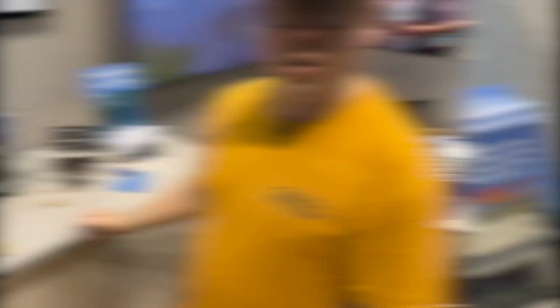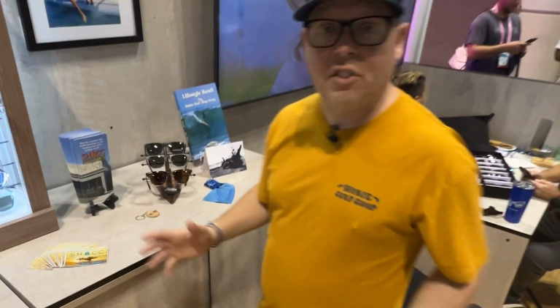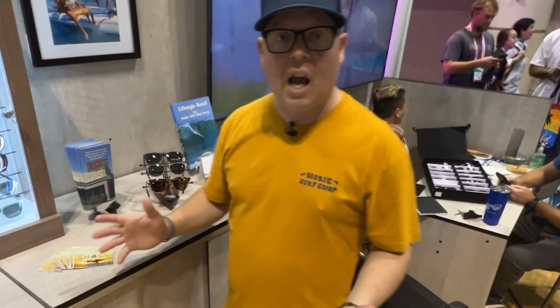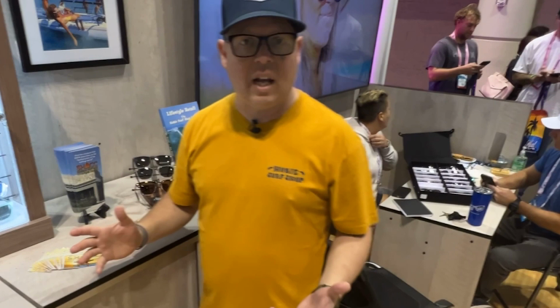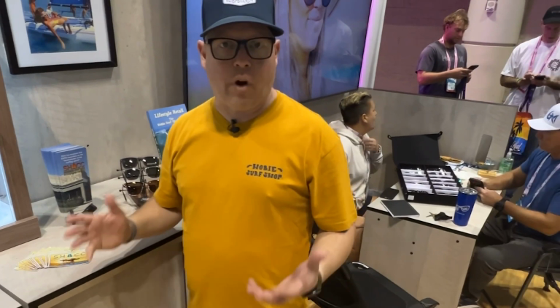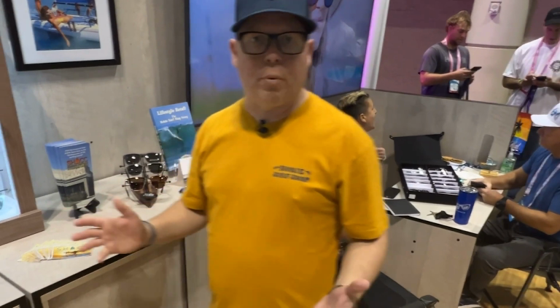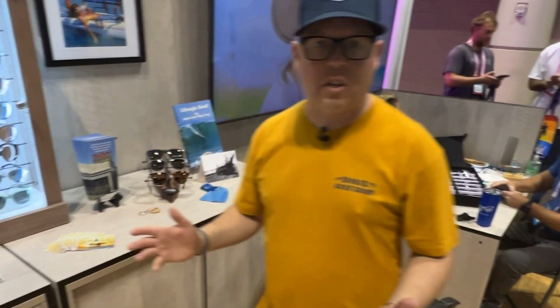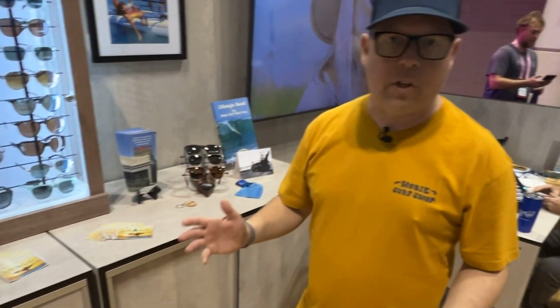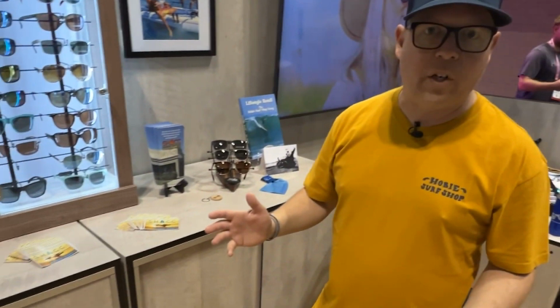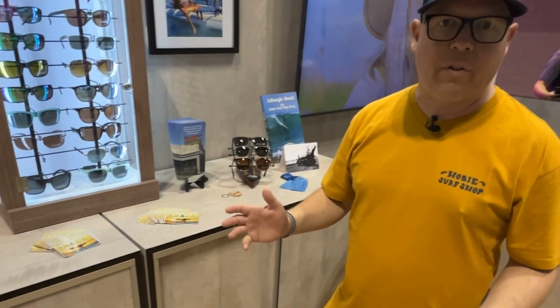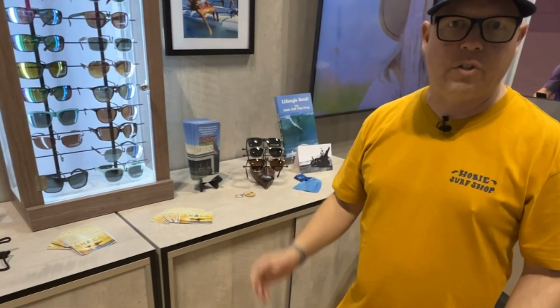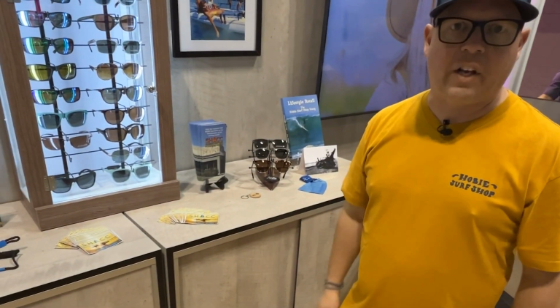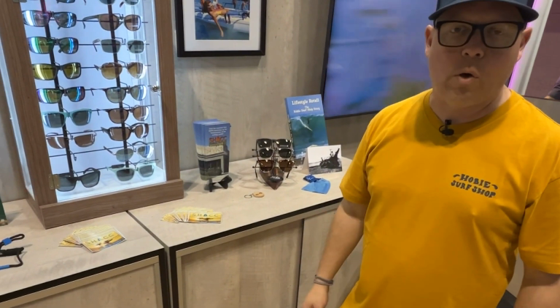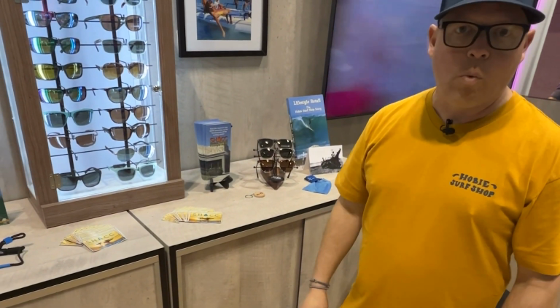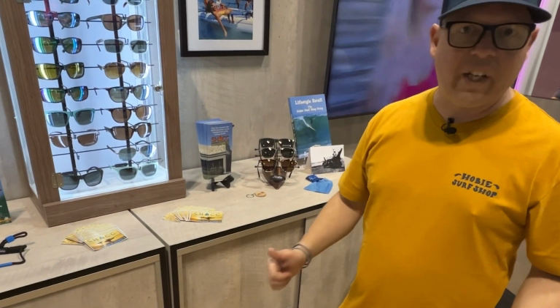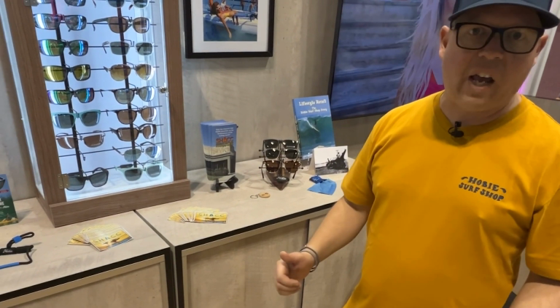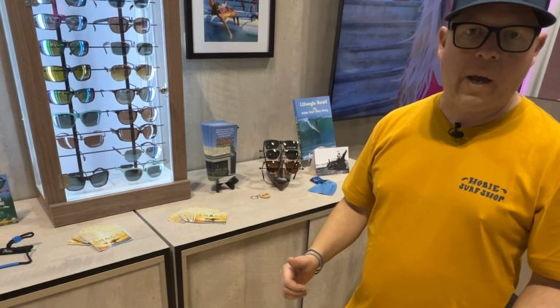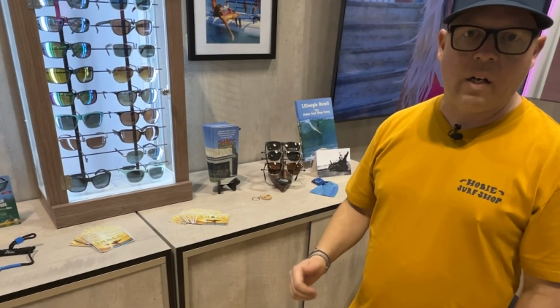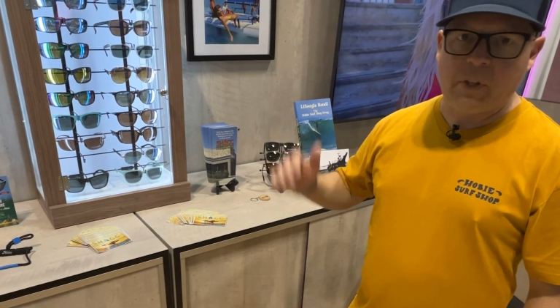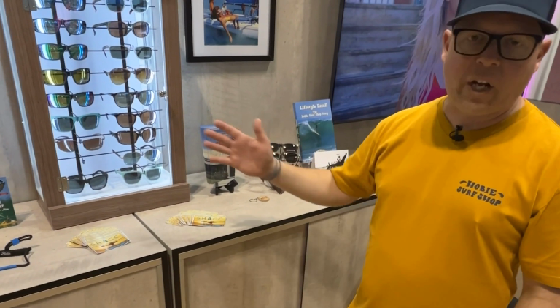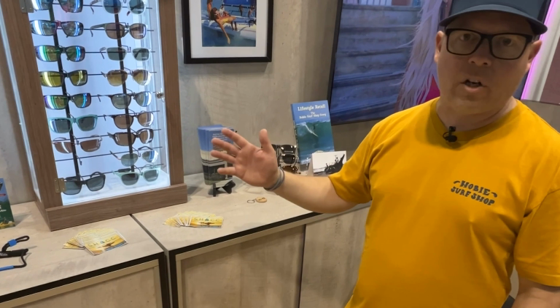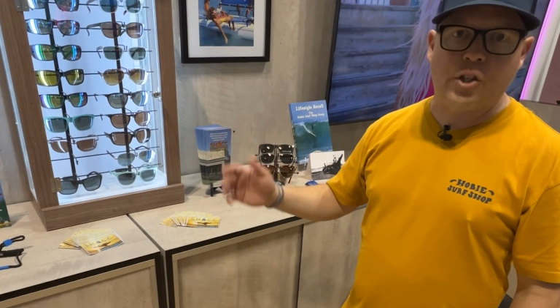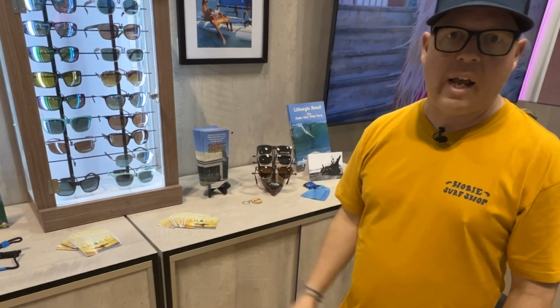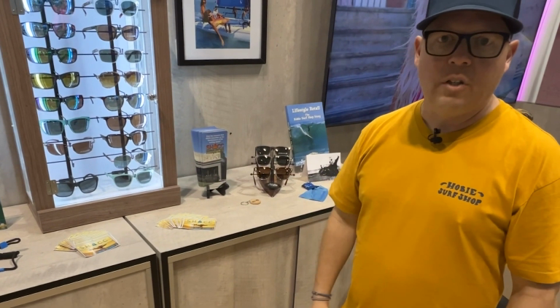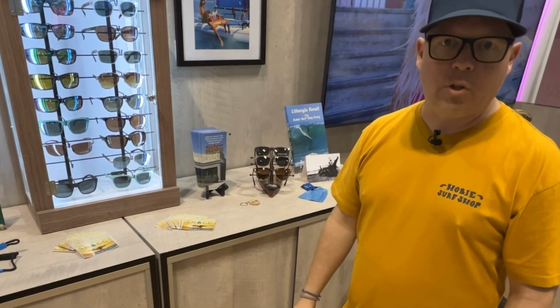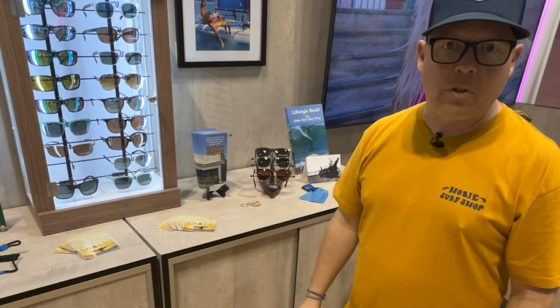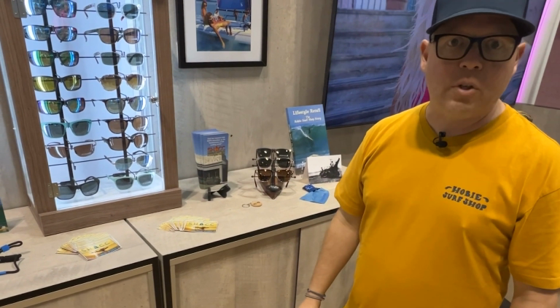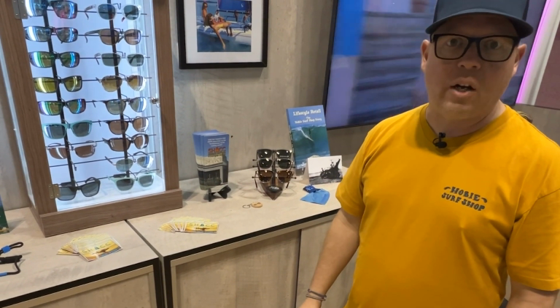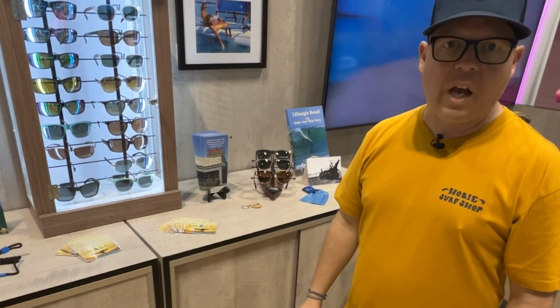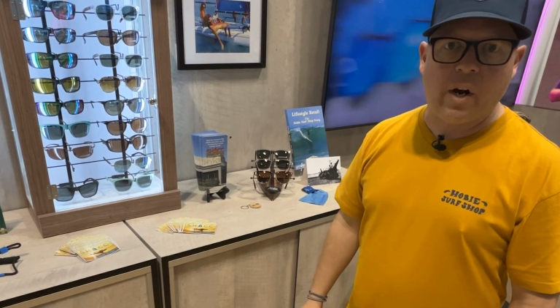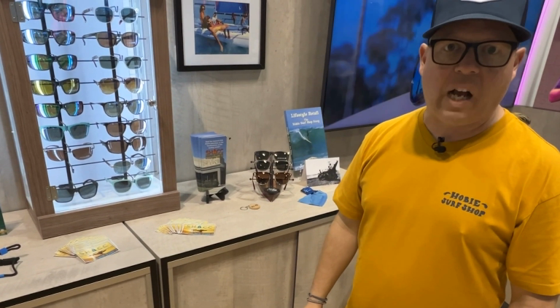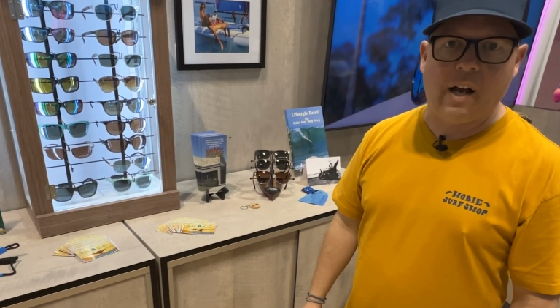That's some of the highlights of our new products here at 2023 Surf Expo. We're really excited about it. Please check out our collection at www.hobieyewear.com.